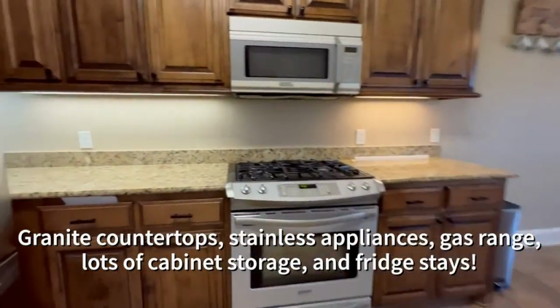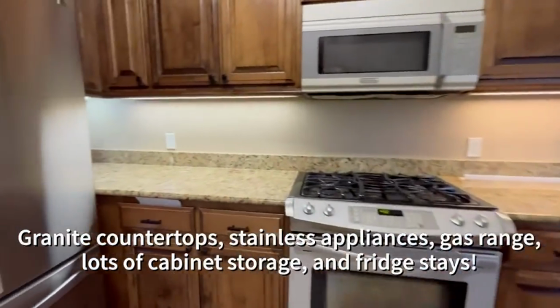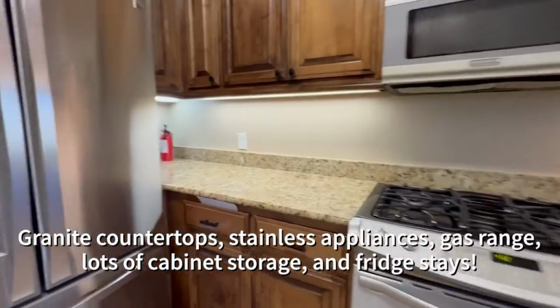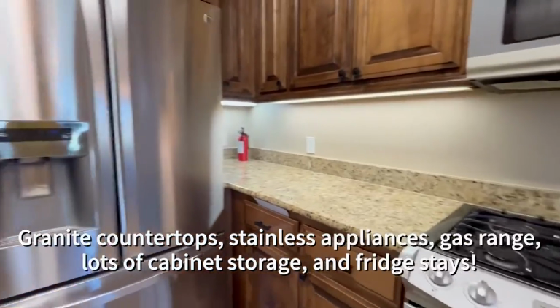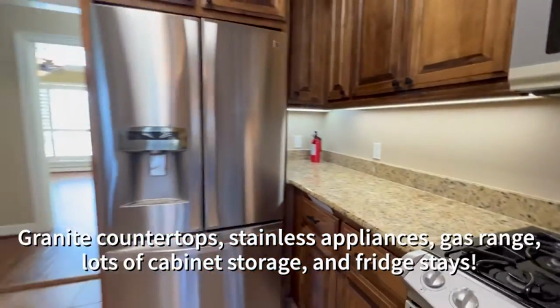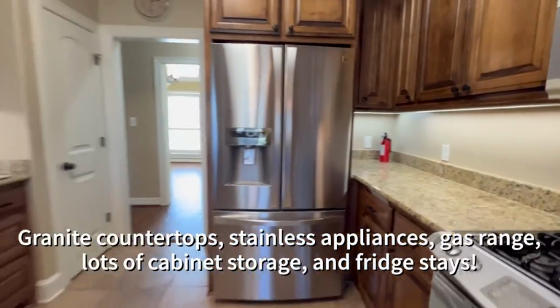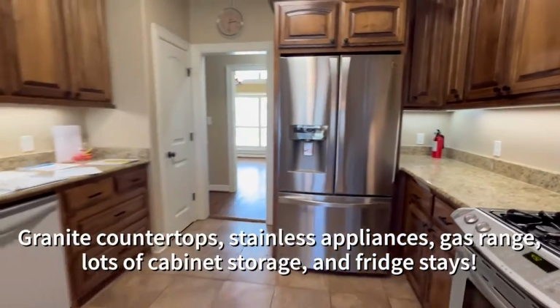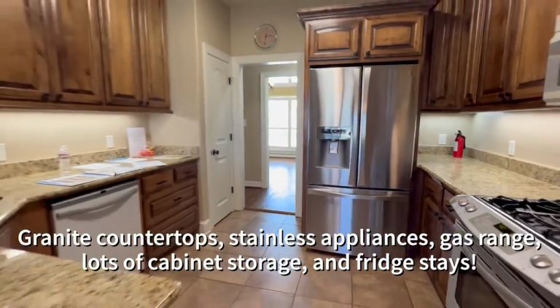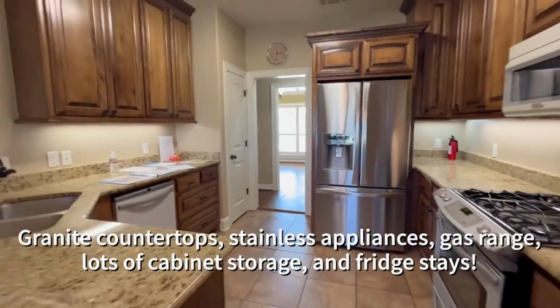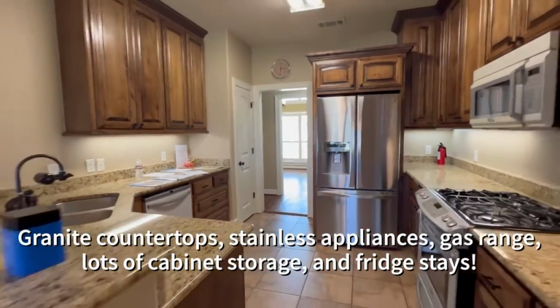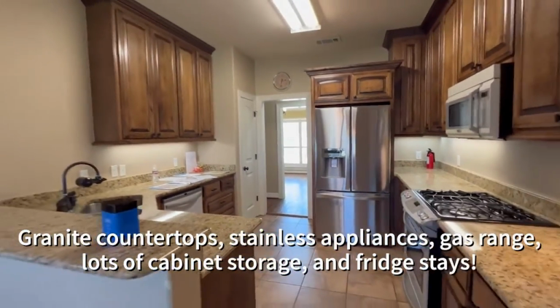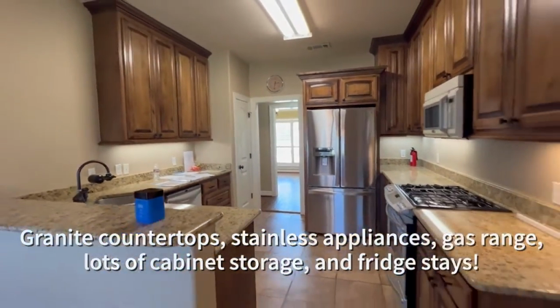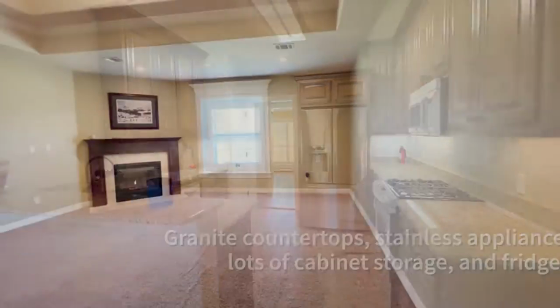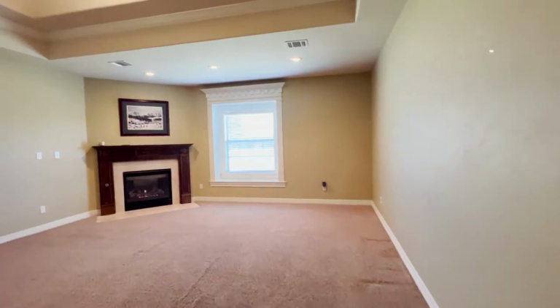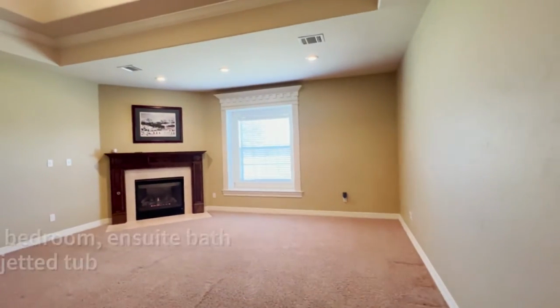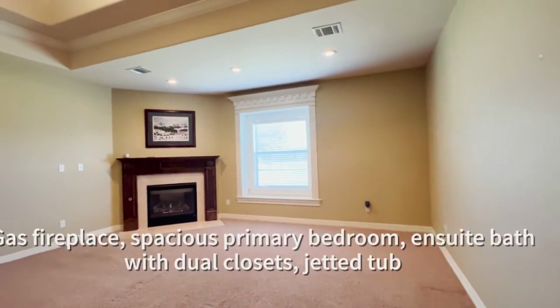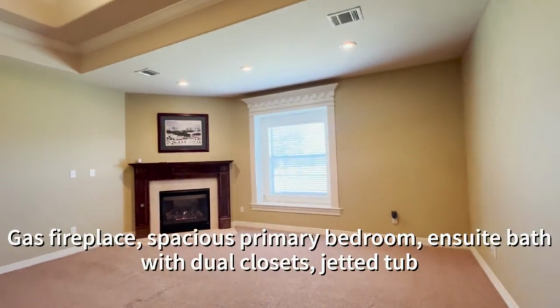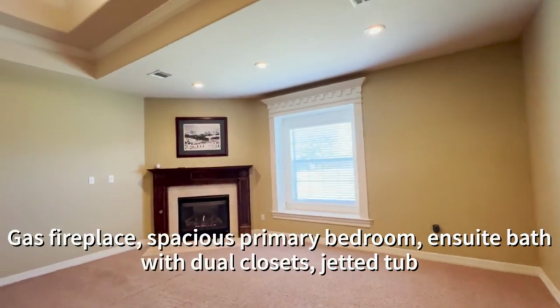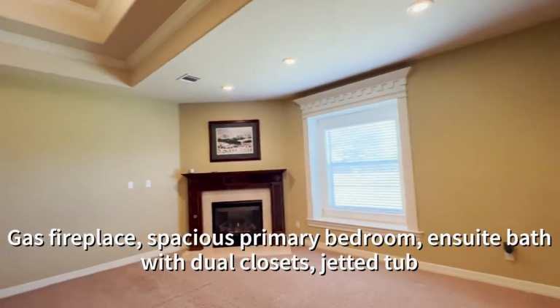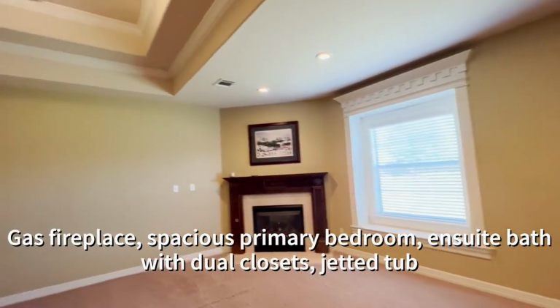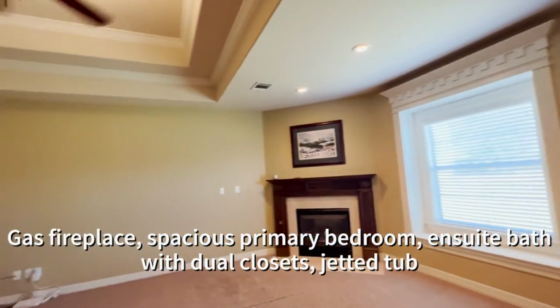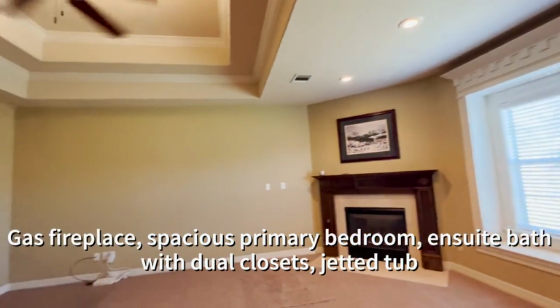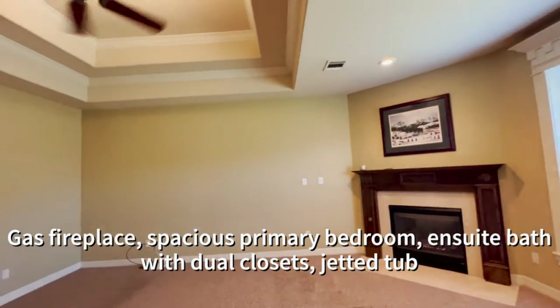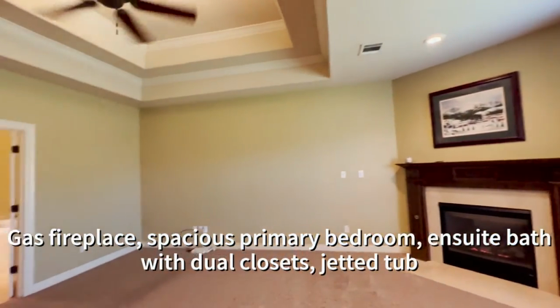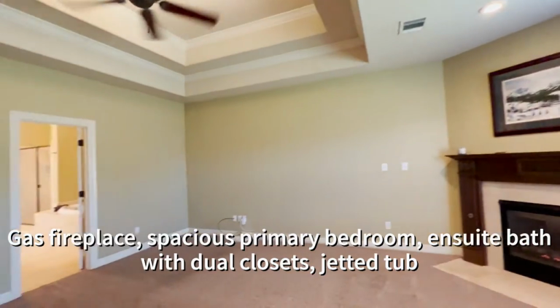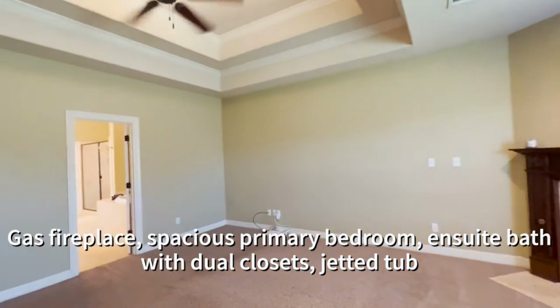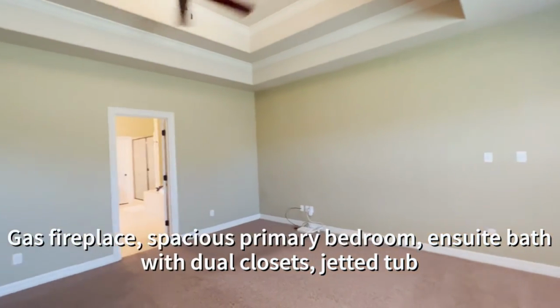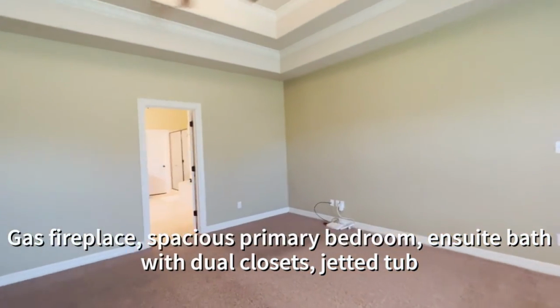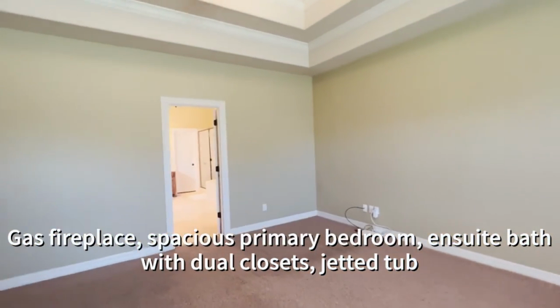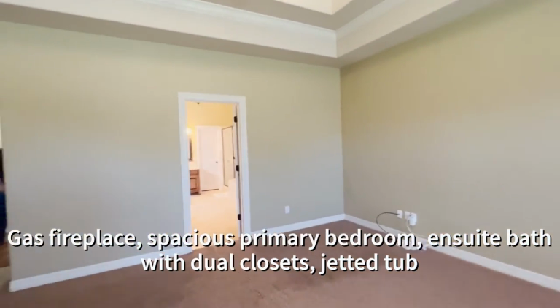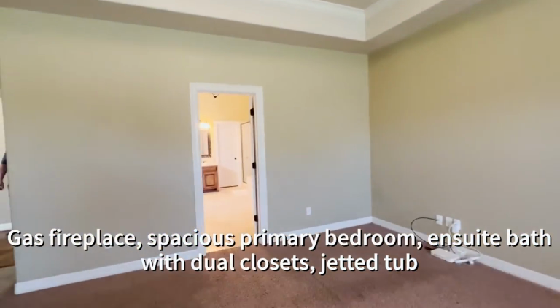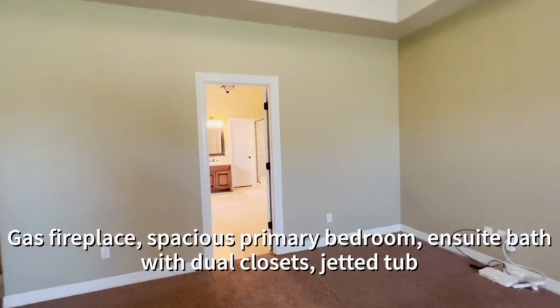In the kitchen we've got the stainless steel appliances, the gas range for the chef, and the refrigerator does stay. Check out those granite countertops too. In the primary bedroom you've got your own gas fireplace, of course more windows, and the tray ceiling giving this room just a large spacious feel.